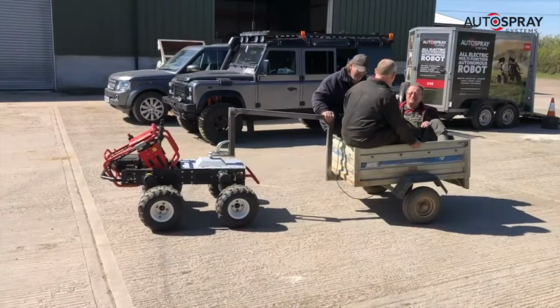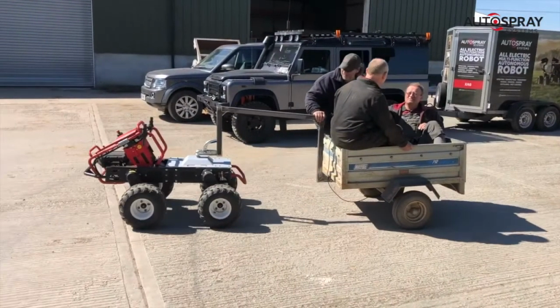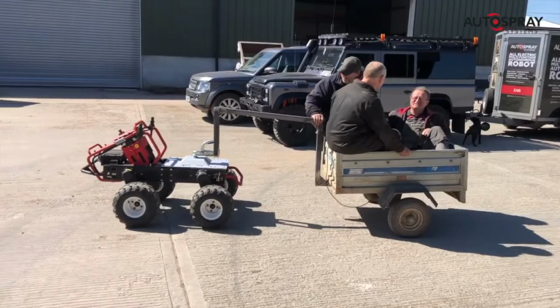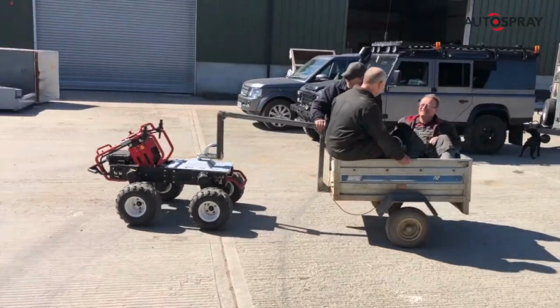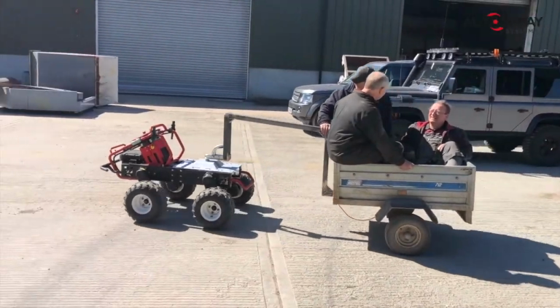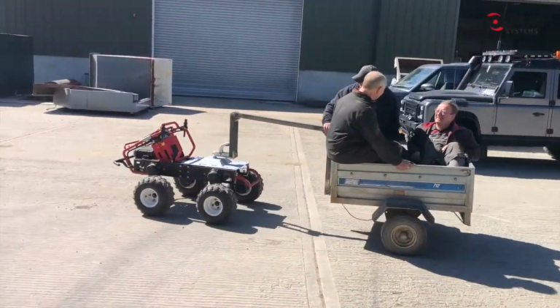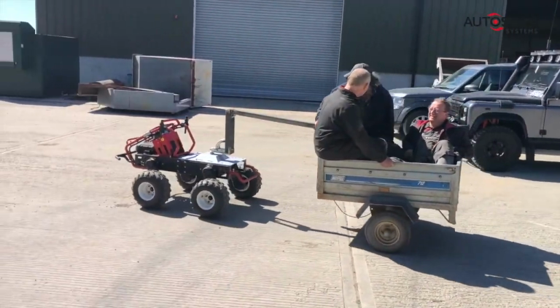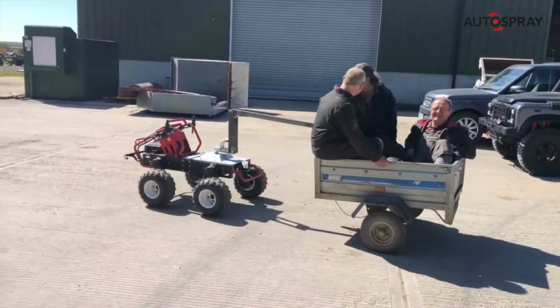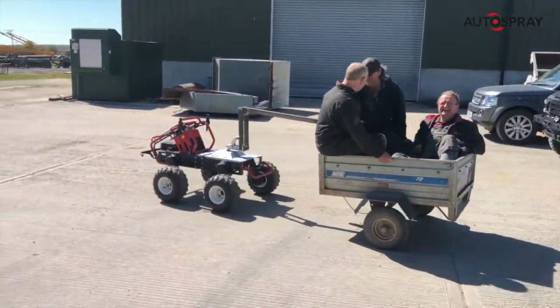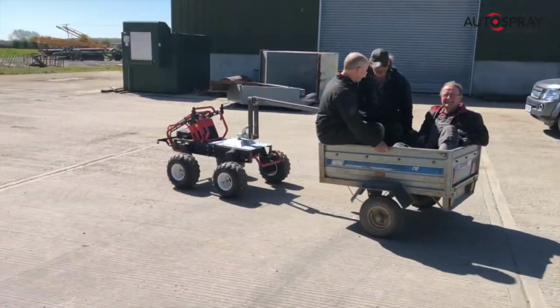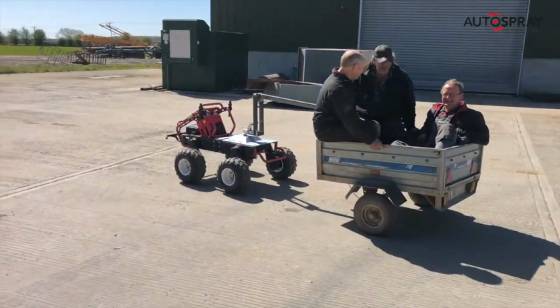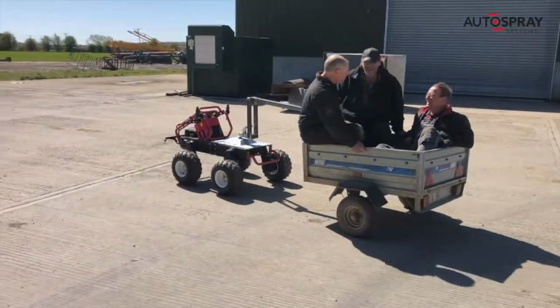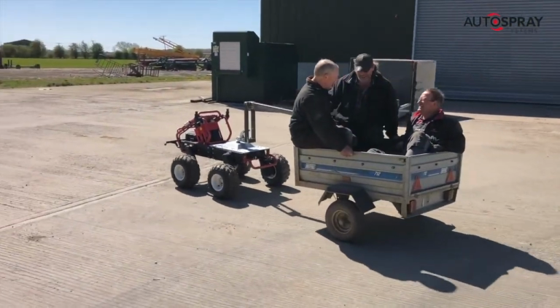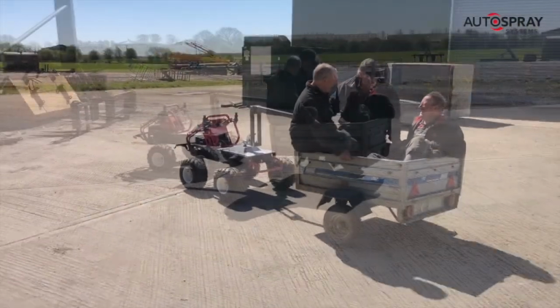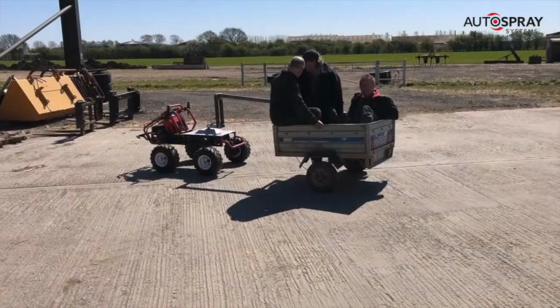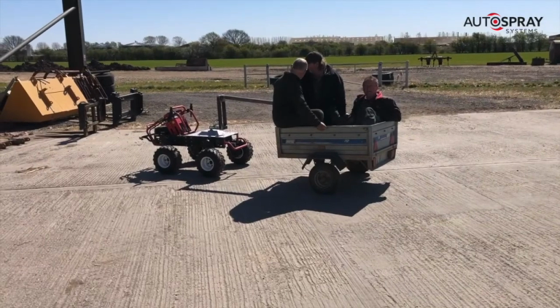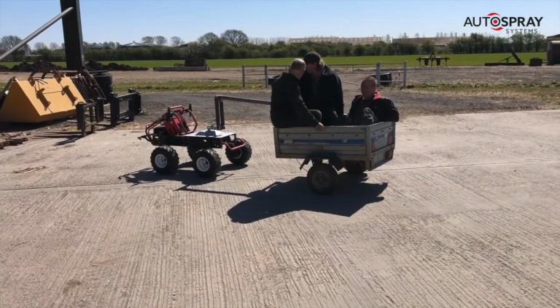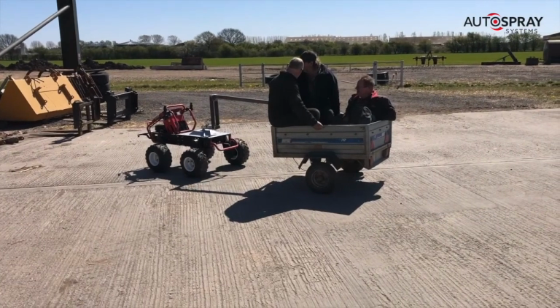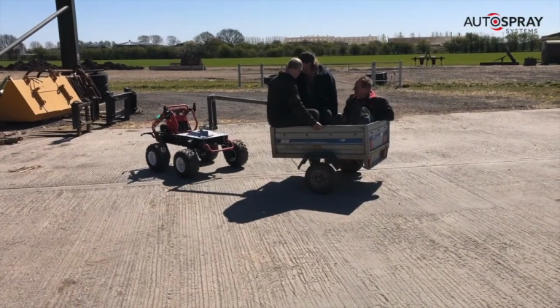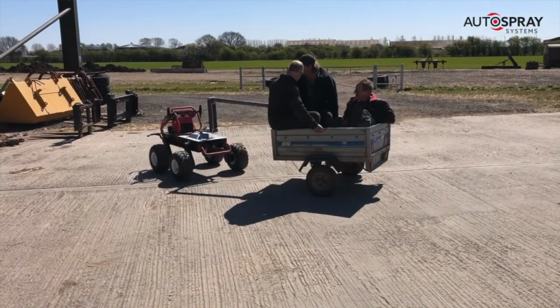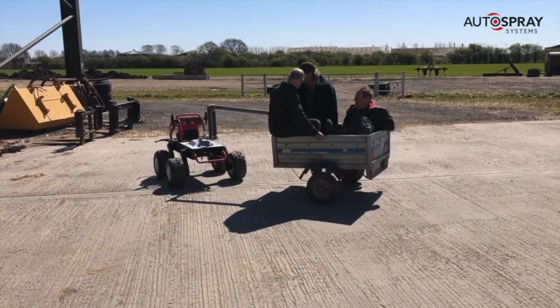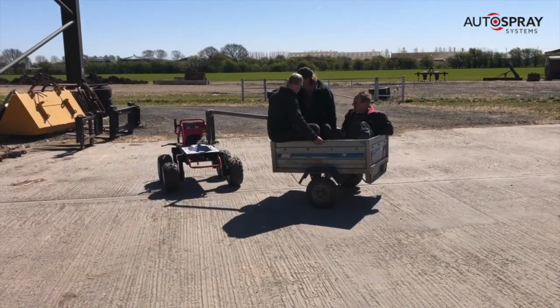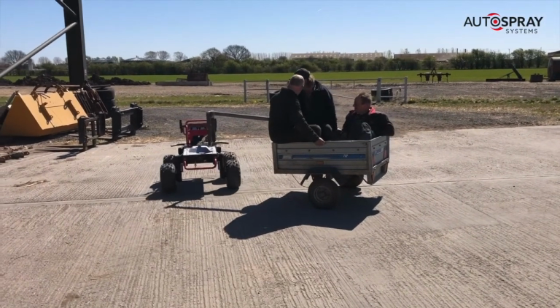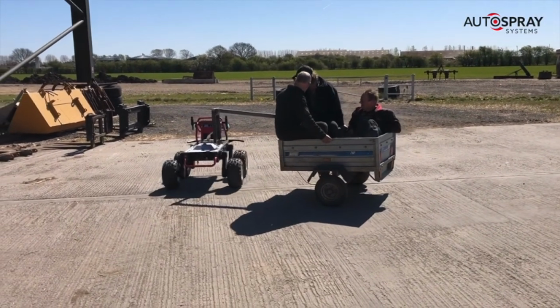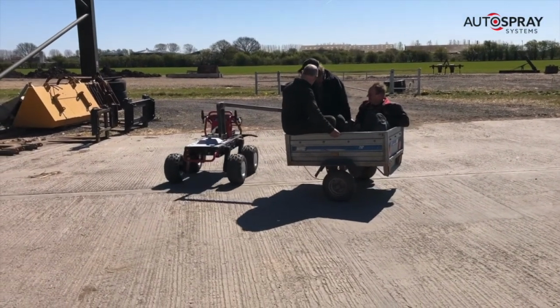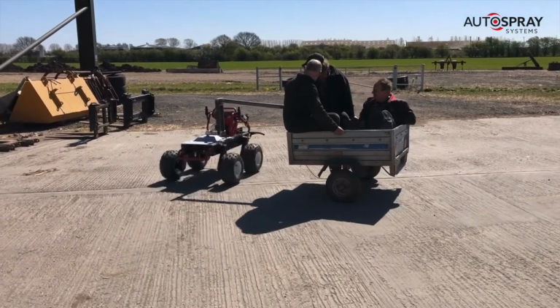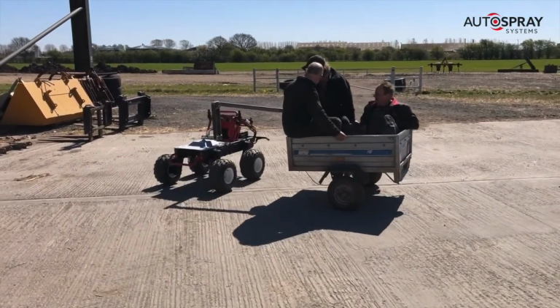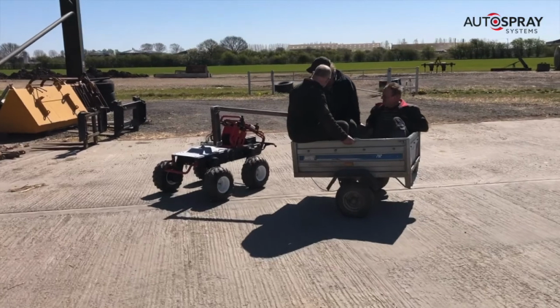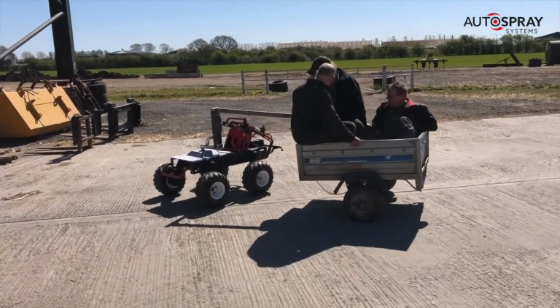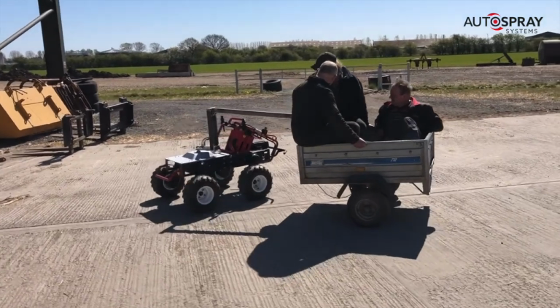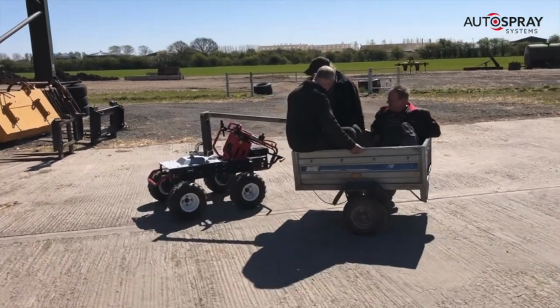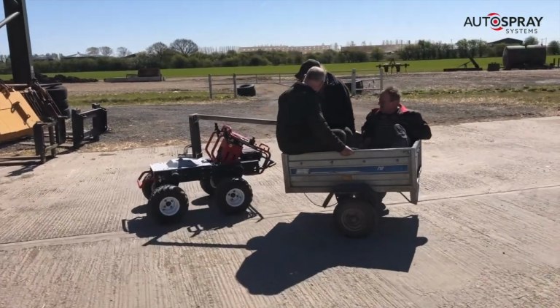The Auto Spray Systems all-electric robot has got some serious pulling power wrapped up in a very small package, but it's not got much of a load bed. So on a sunny Yorkshire morning we thought we'd do something about that and see if we could add a trailer hitch.